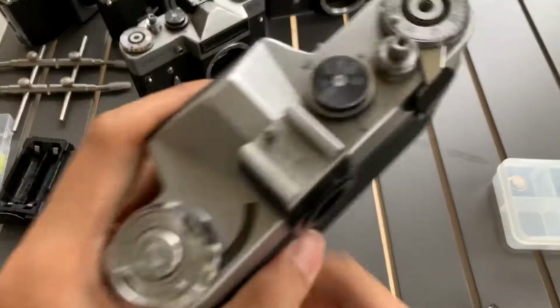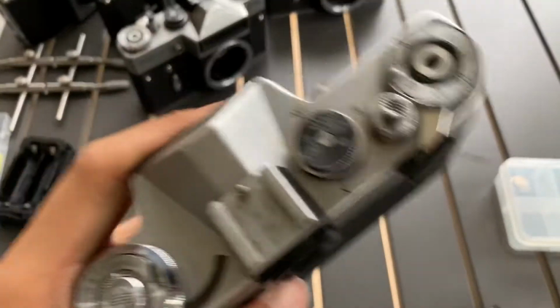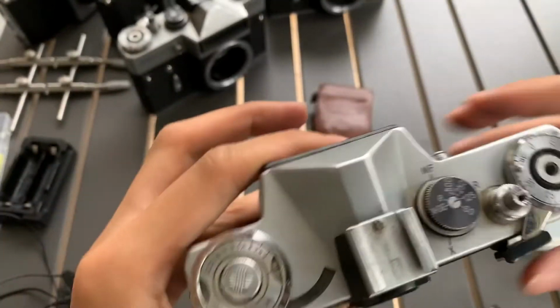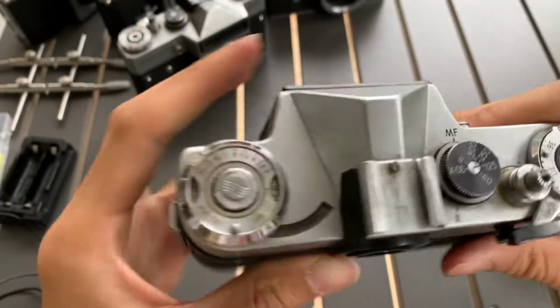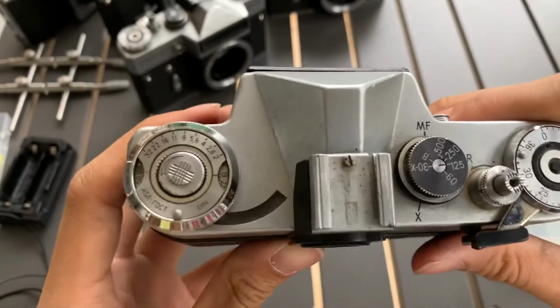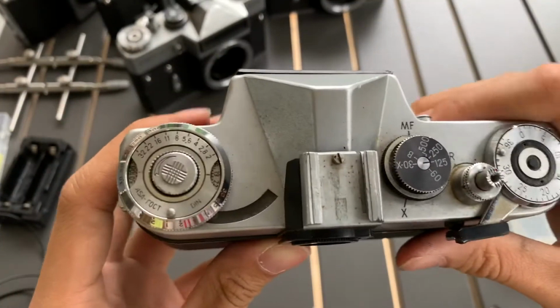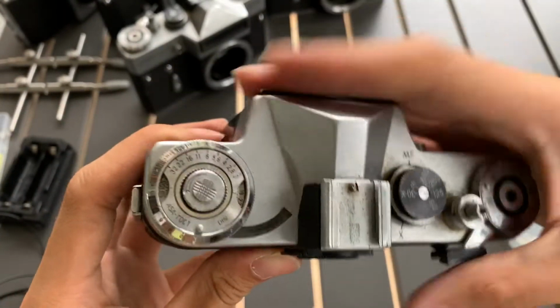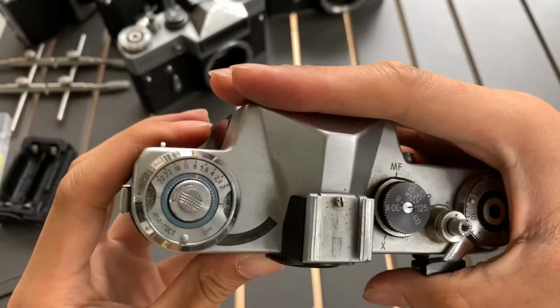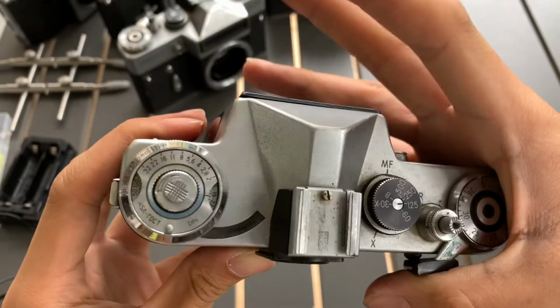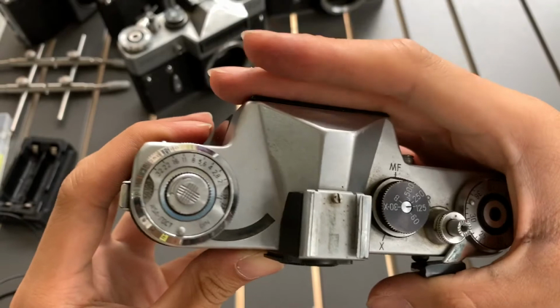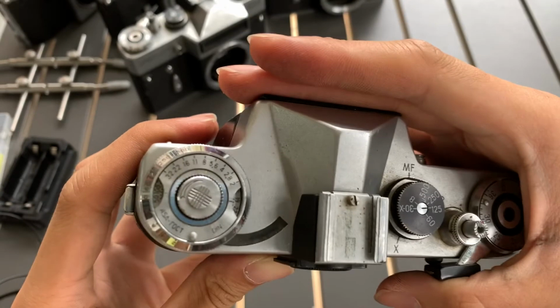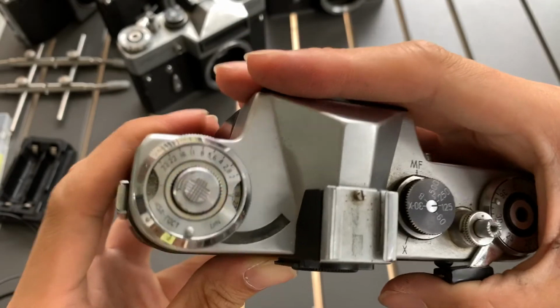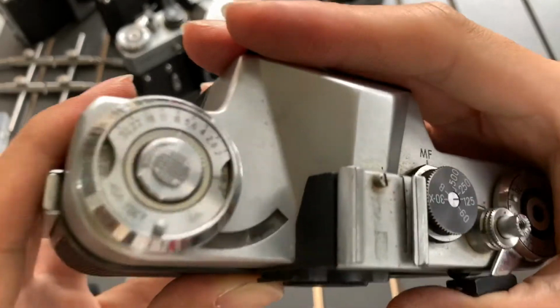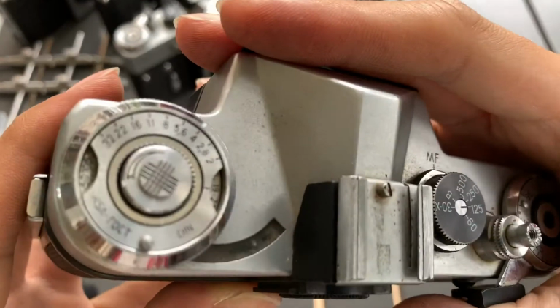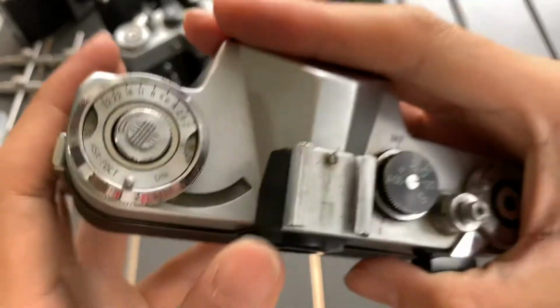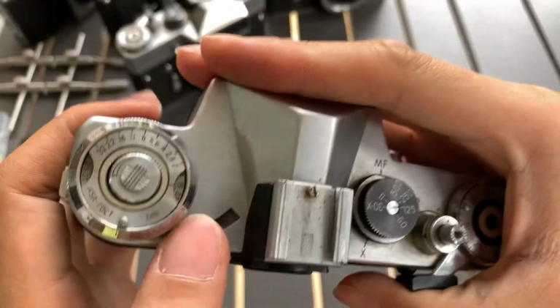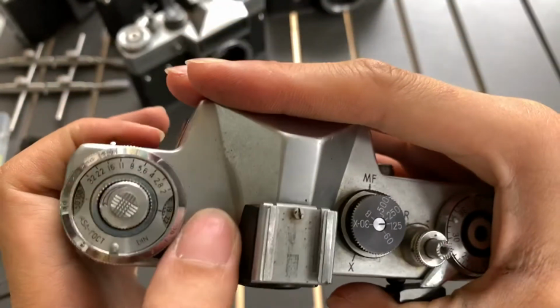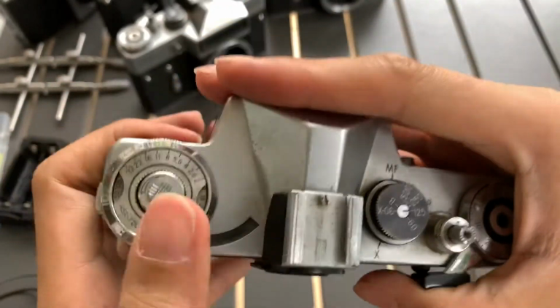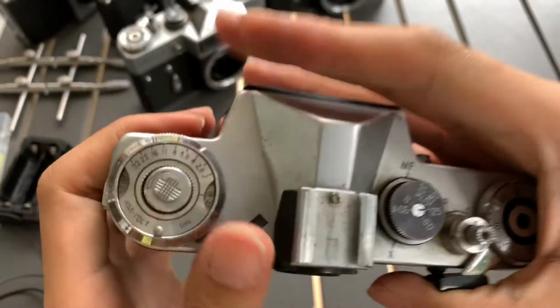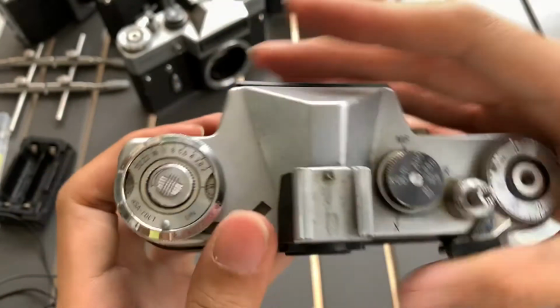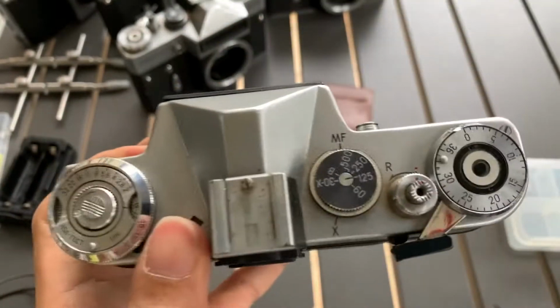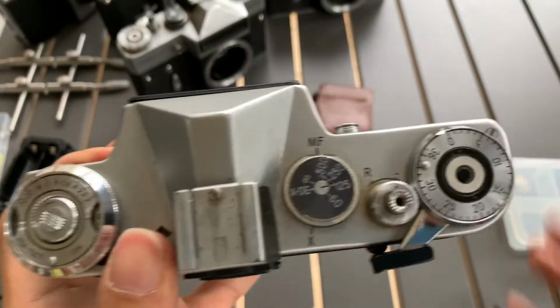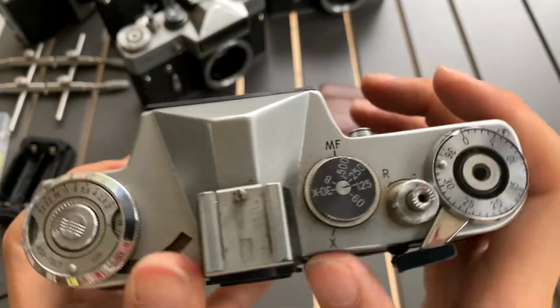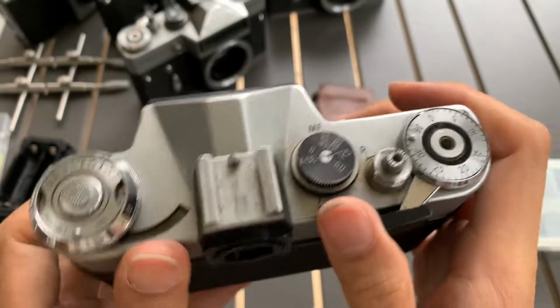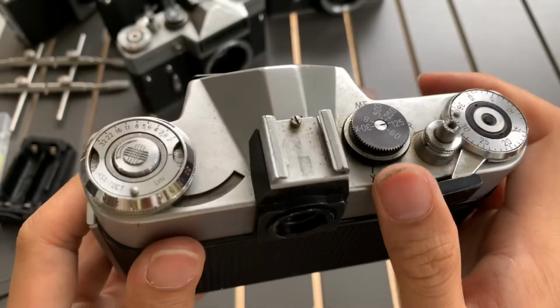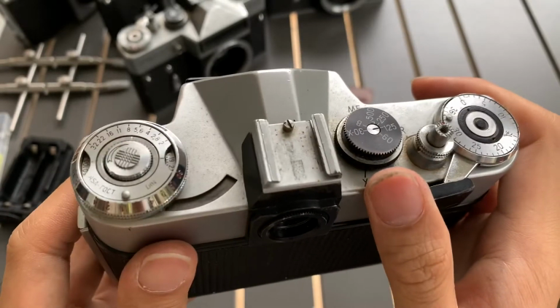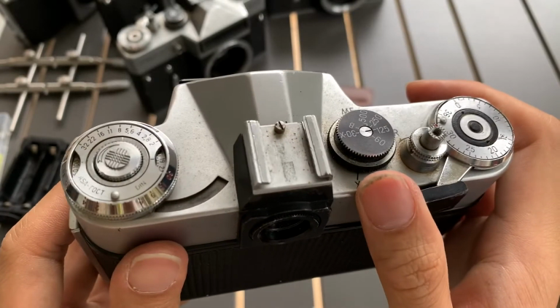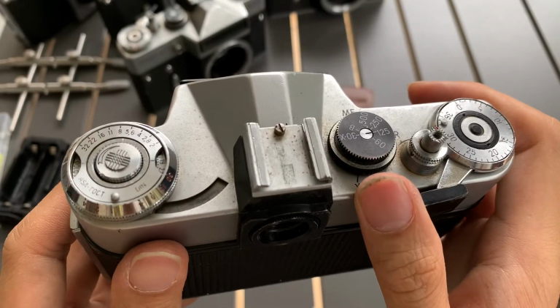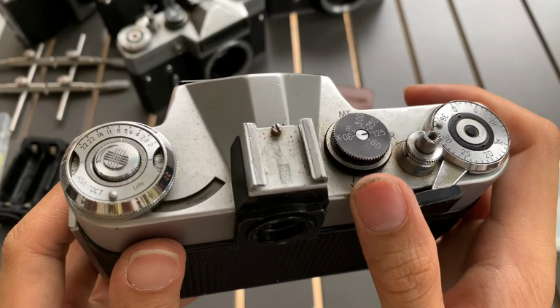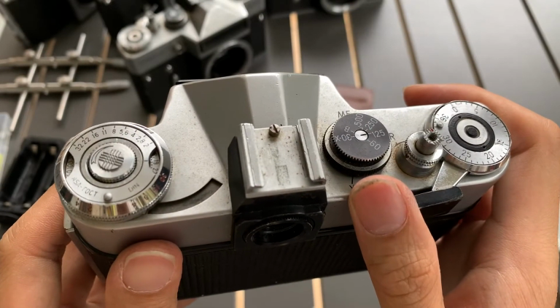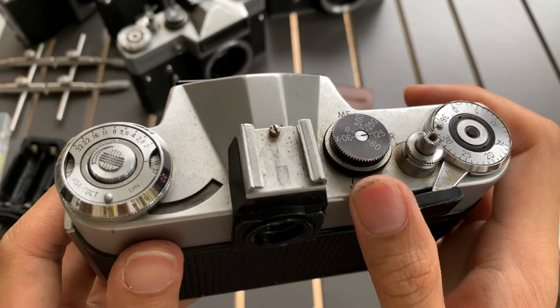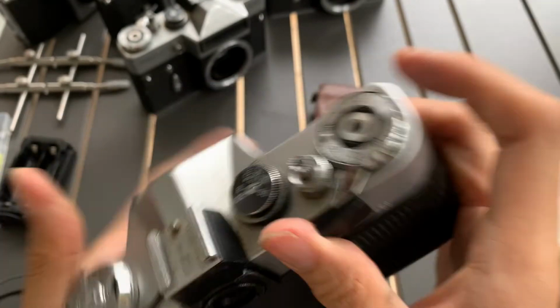Unfortunately, I realized that the light meter is not responding. And also, there's a lot of dust. So this unit does not have a working light meter. It's sad, but okay.